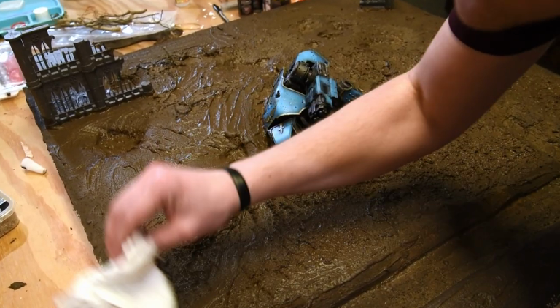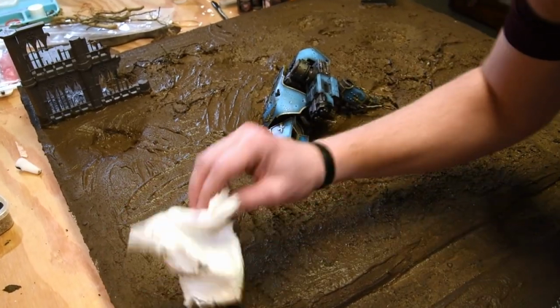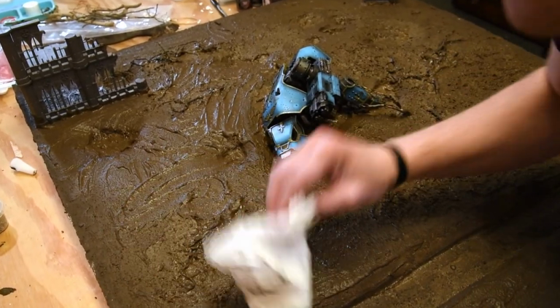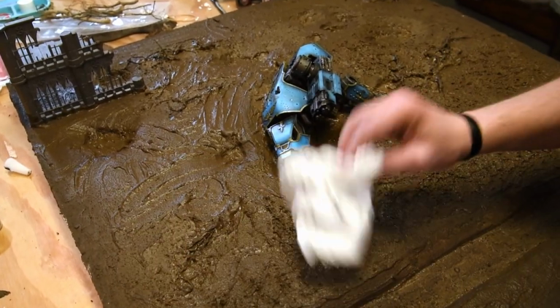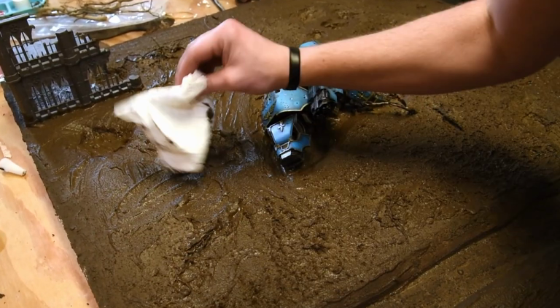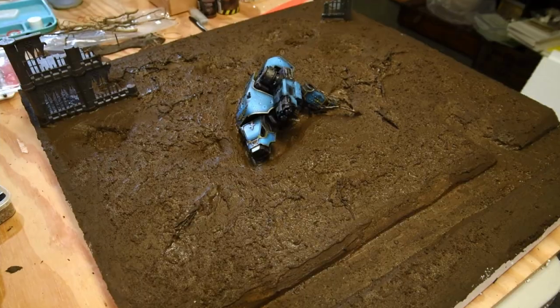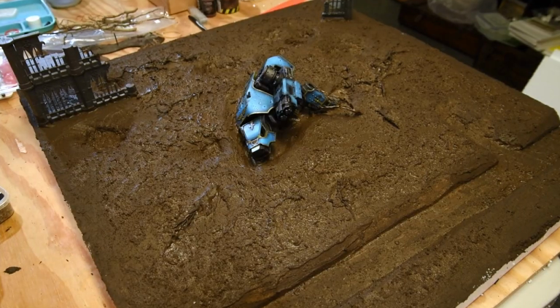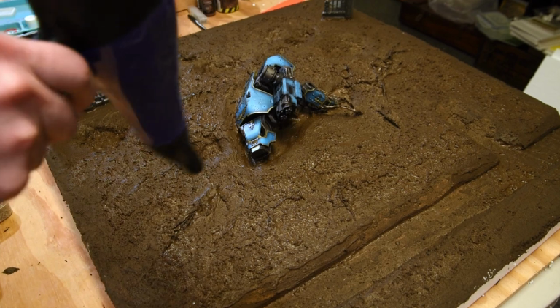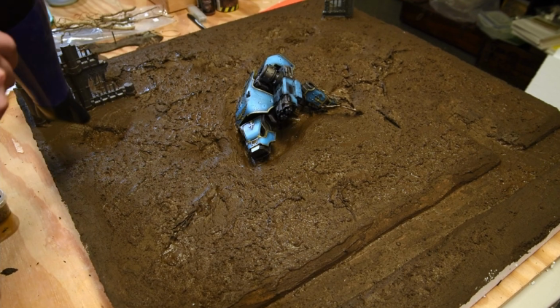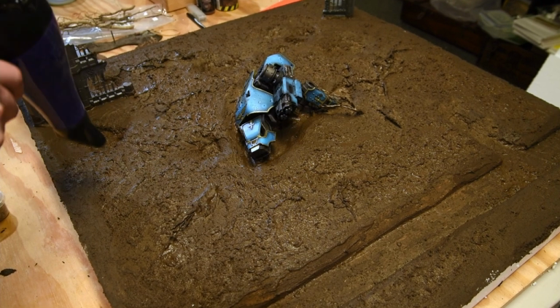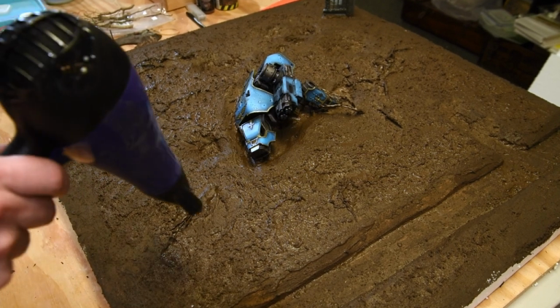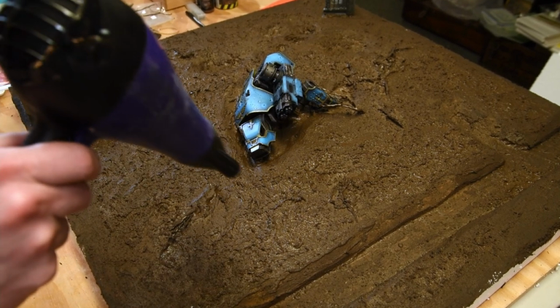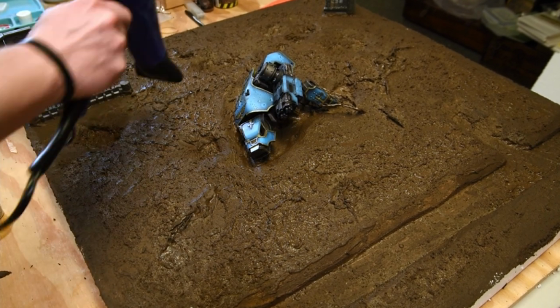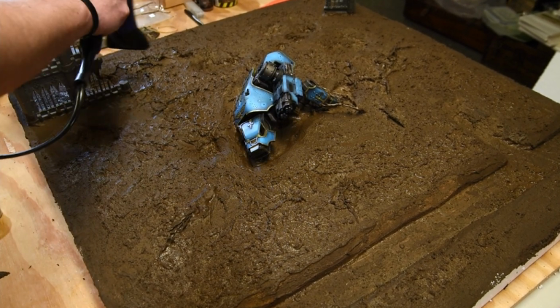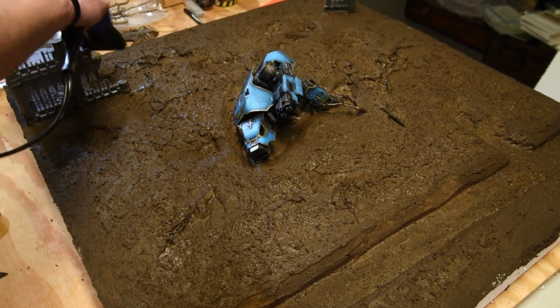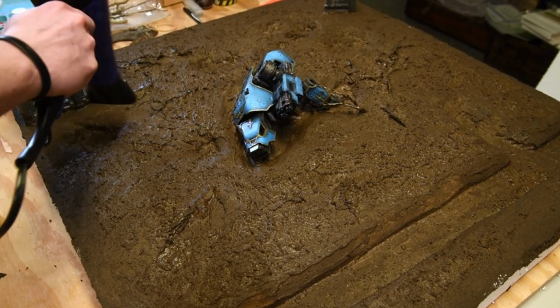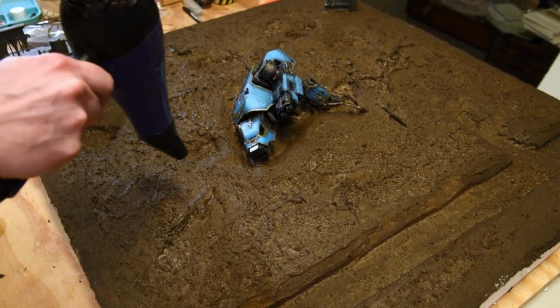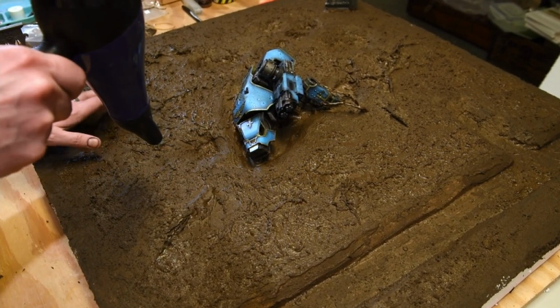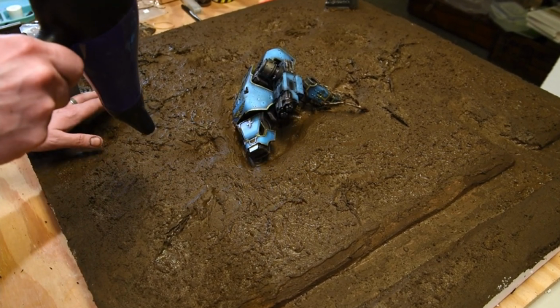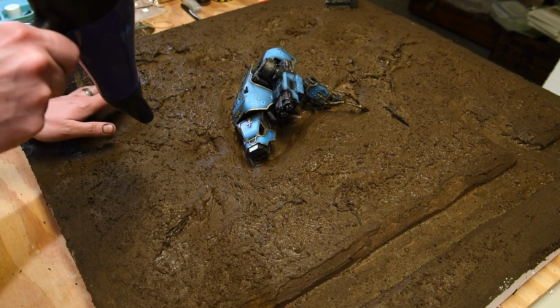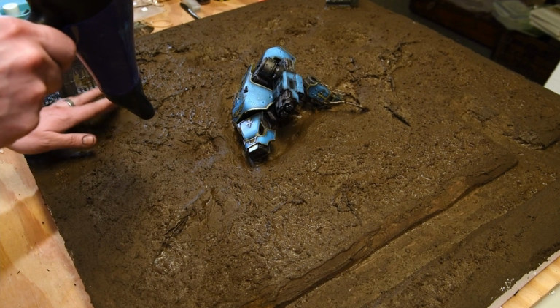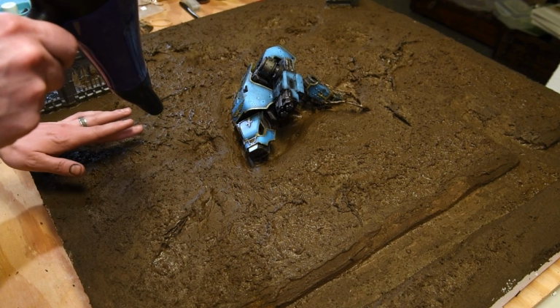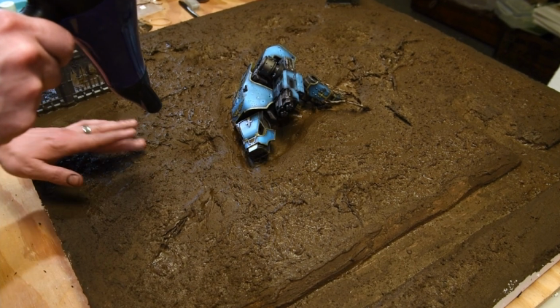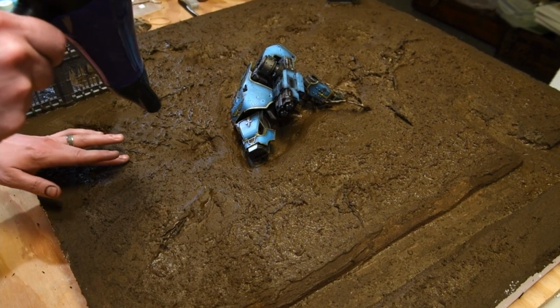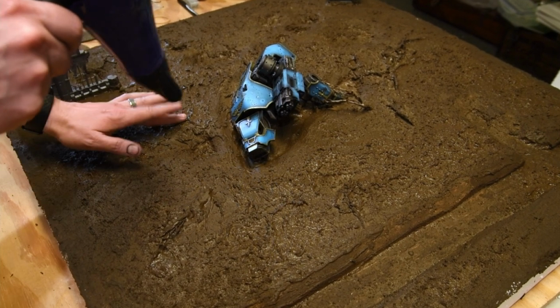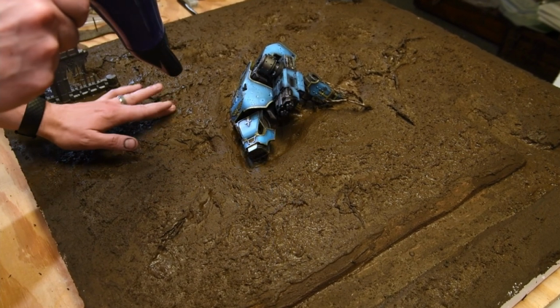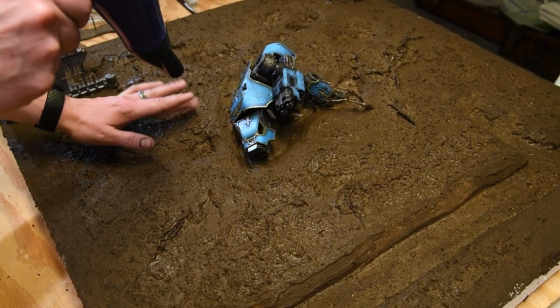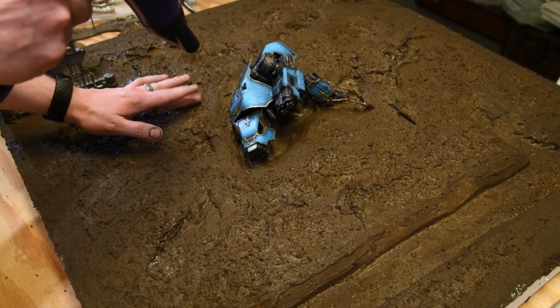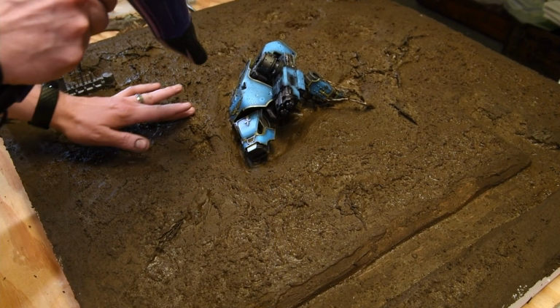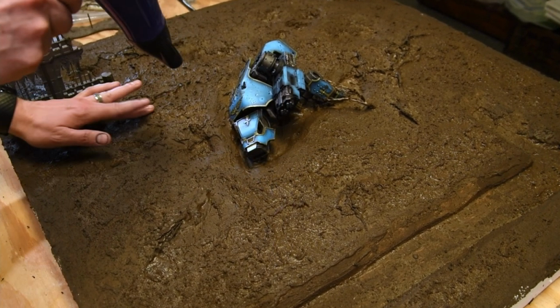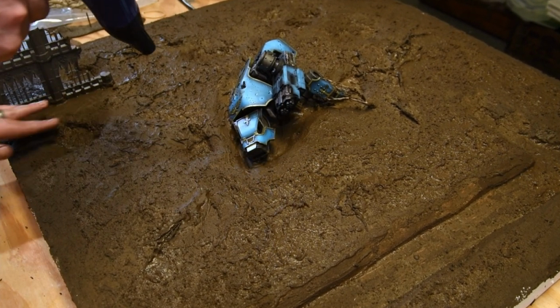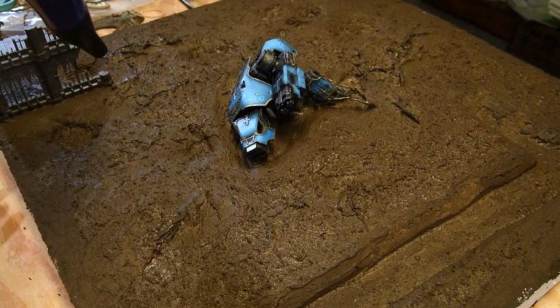Over the course of a few hours I went back periodically with a hairdryer and a paper towel to really smooth out and remove that peaking effect from the mud.